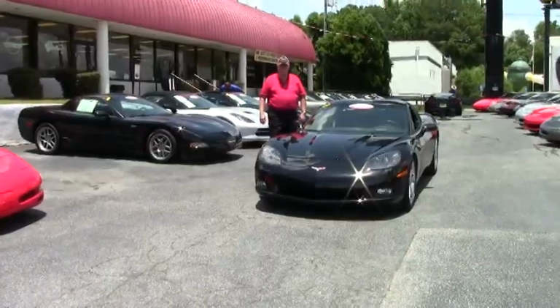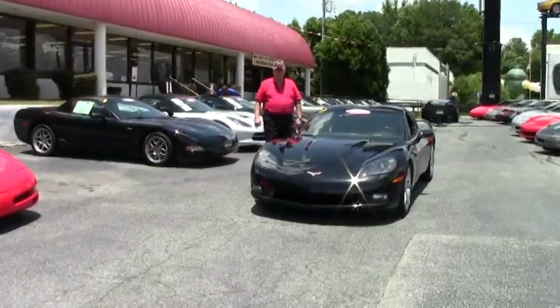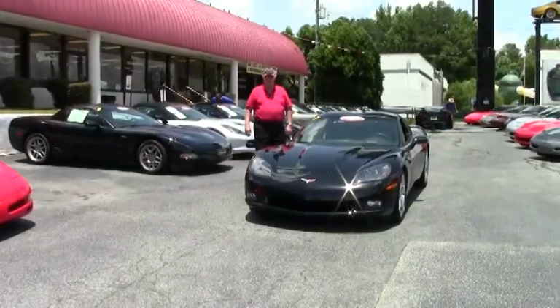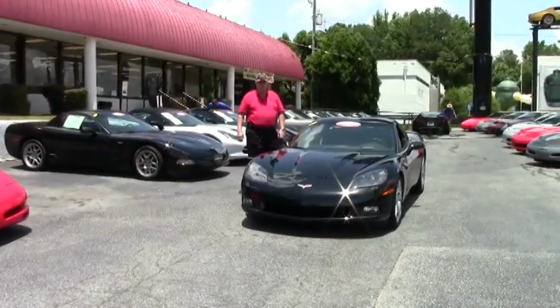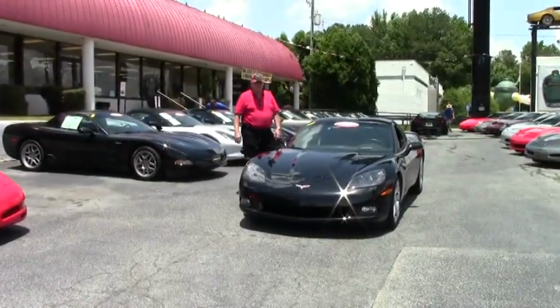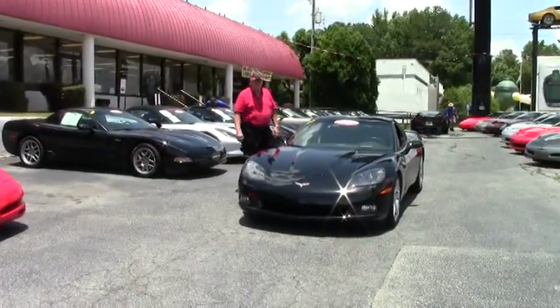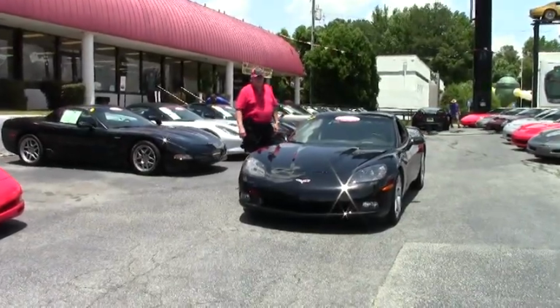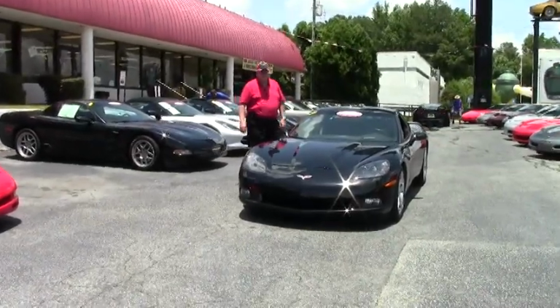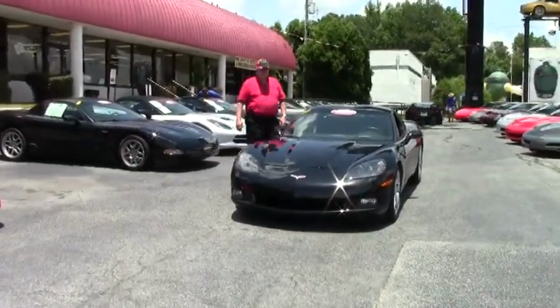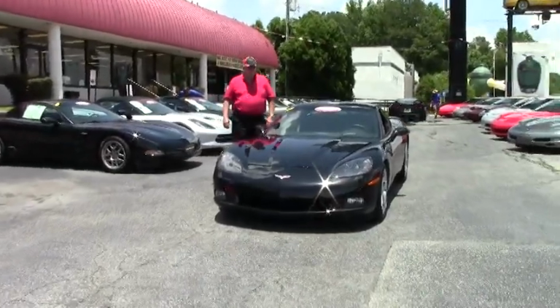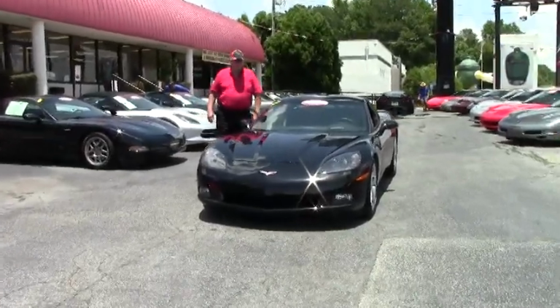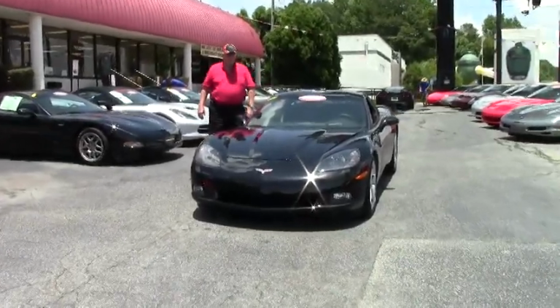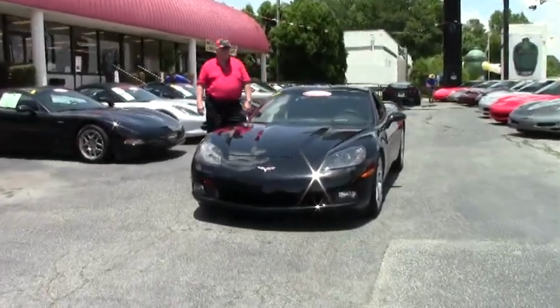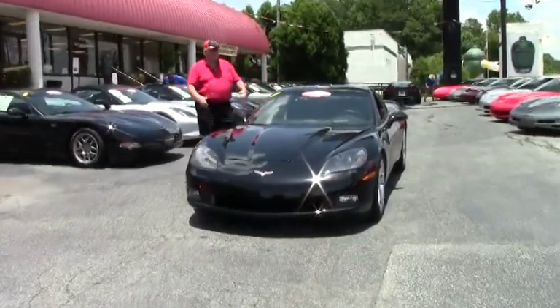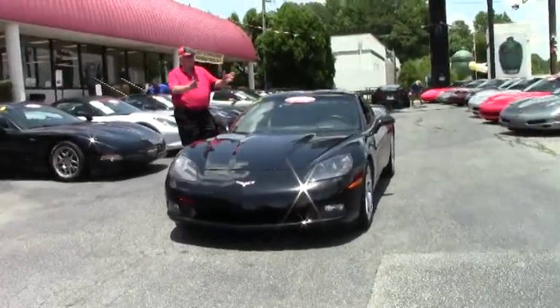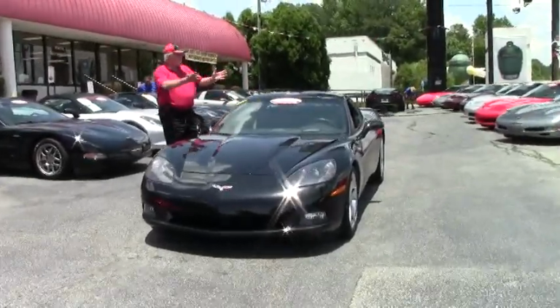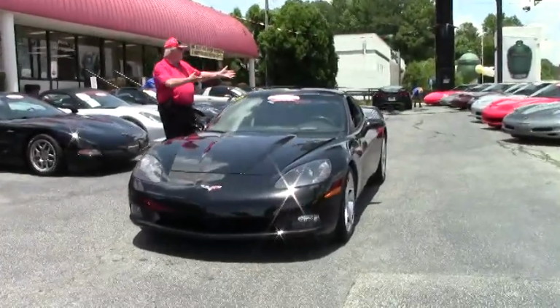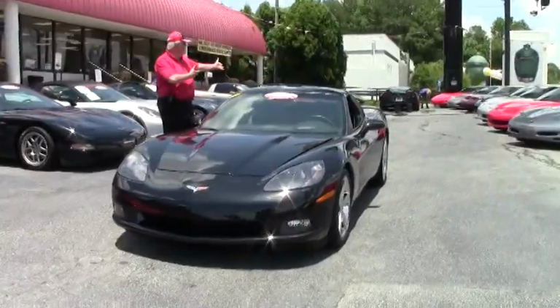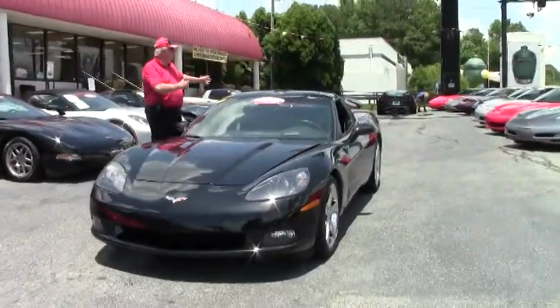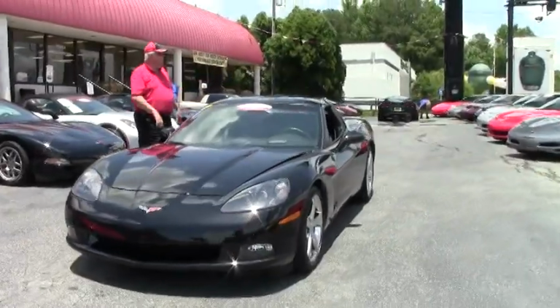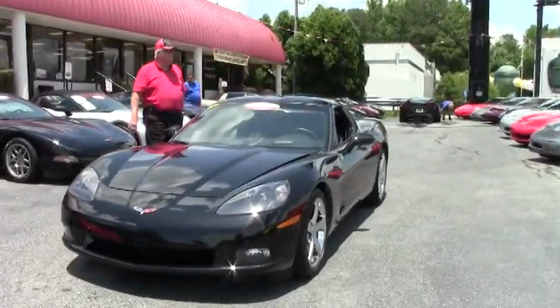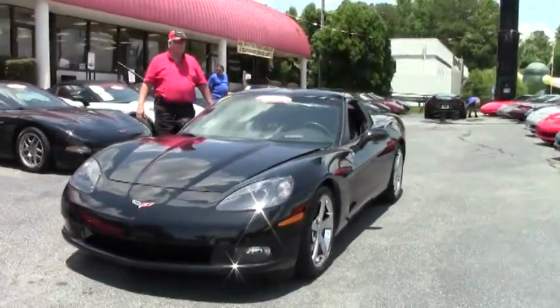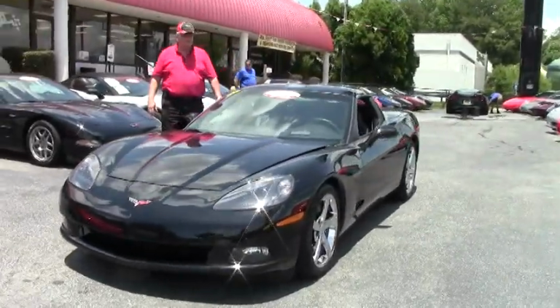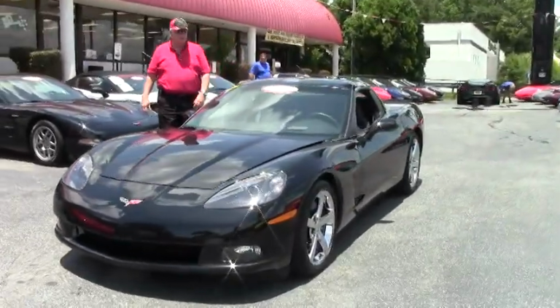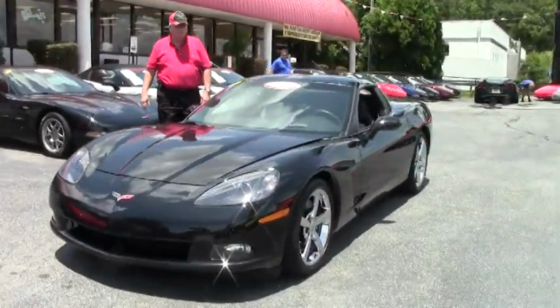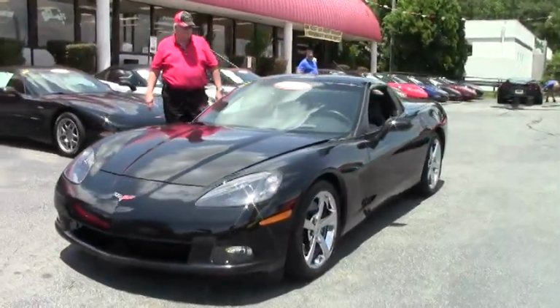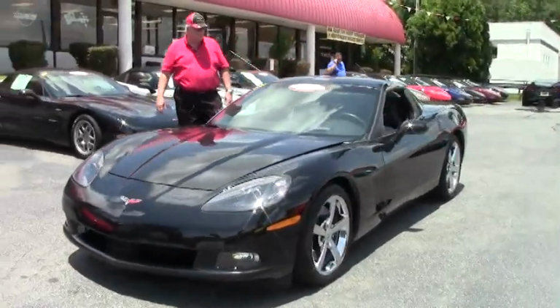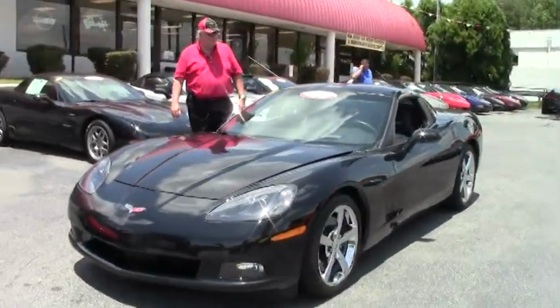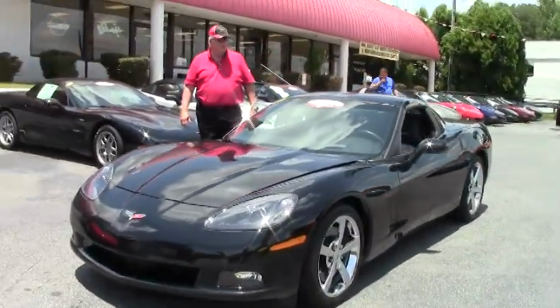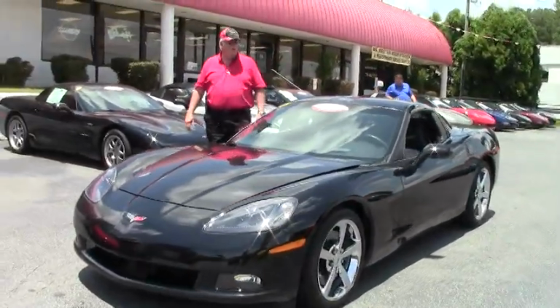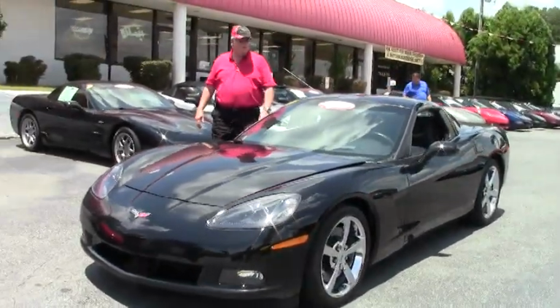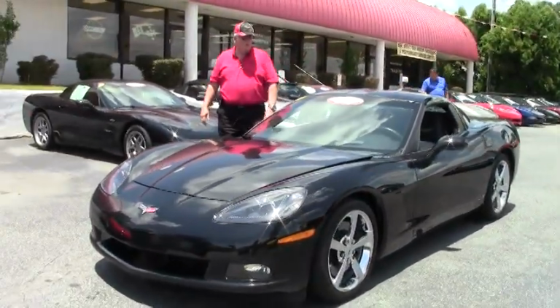Hello and welcome to Buy-A-Vet. My name is Rick Engel and as you can see we're showing you our front showroom and our inventory.